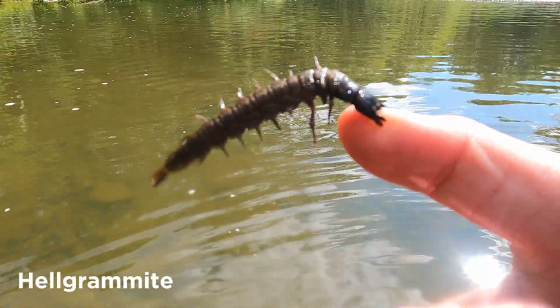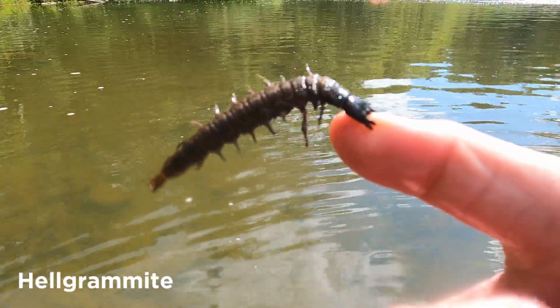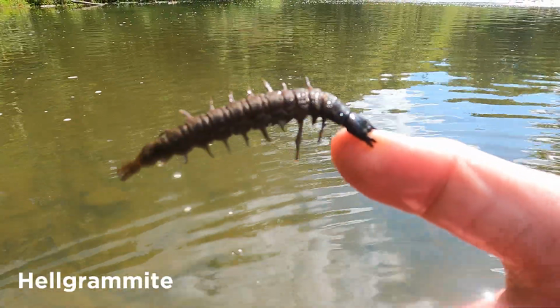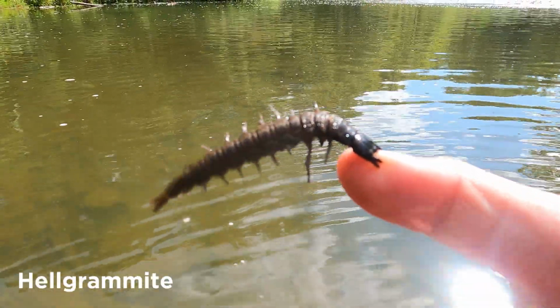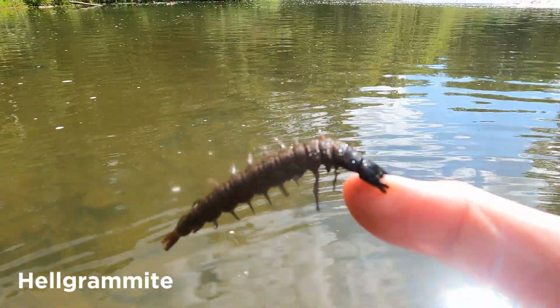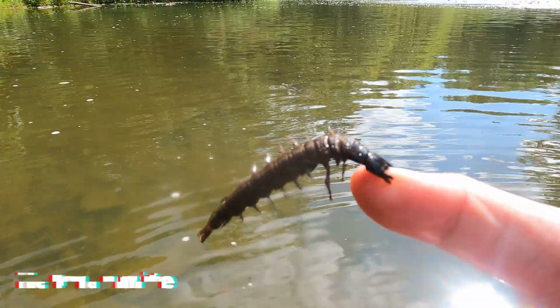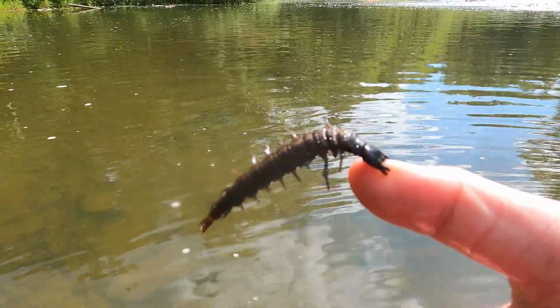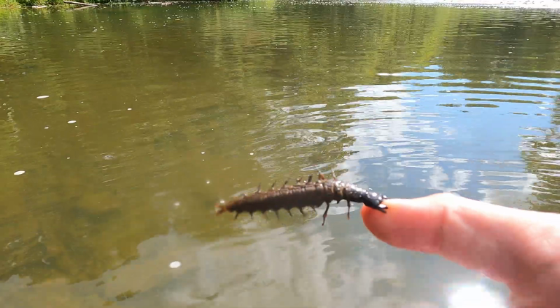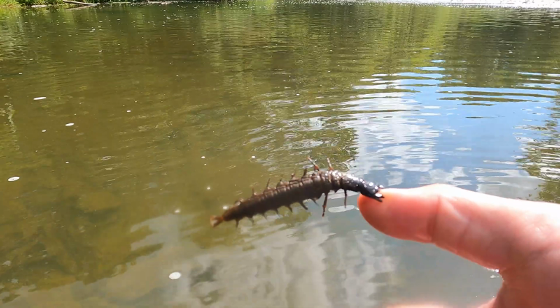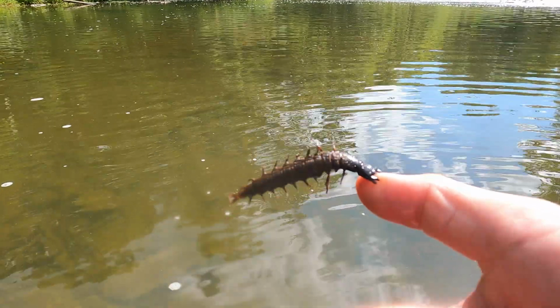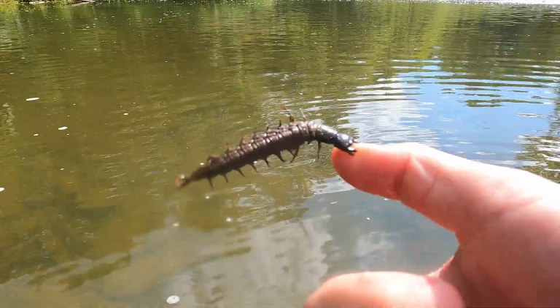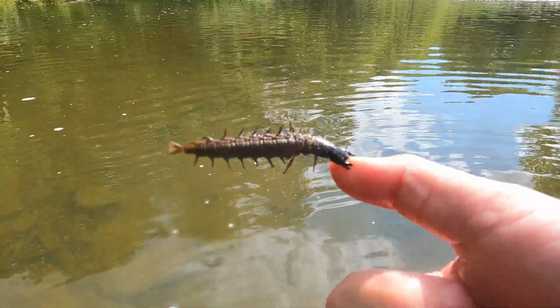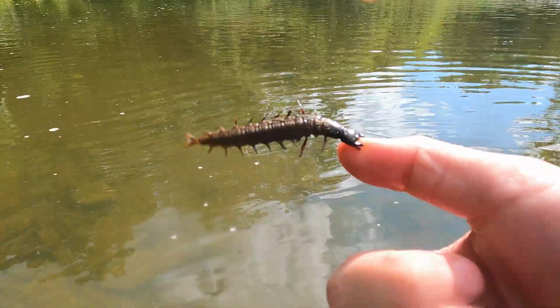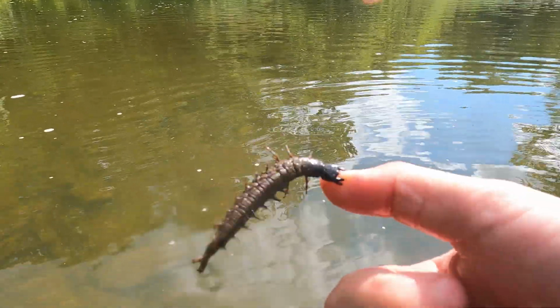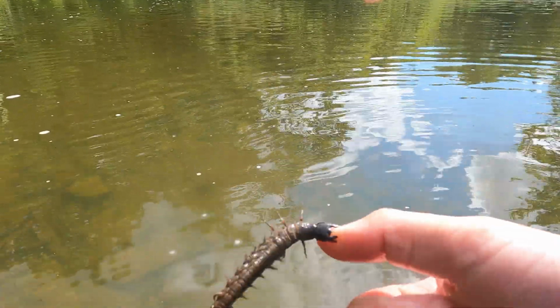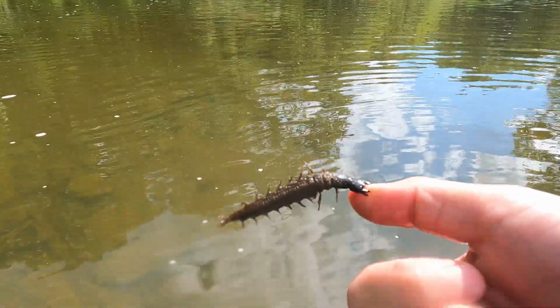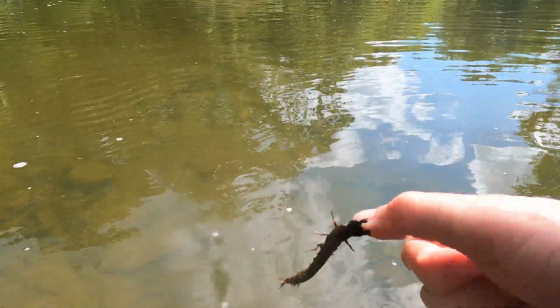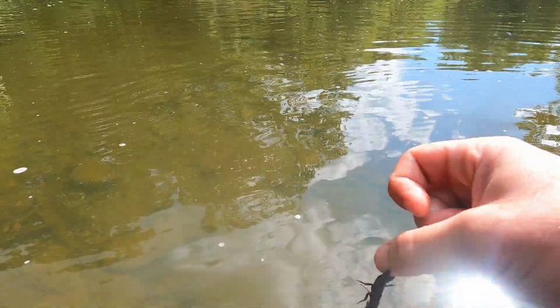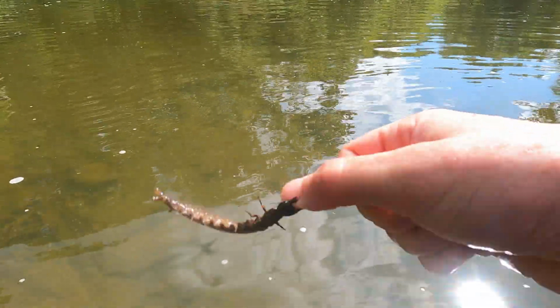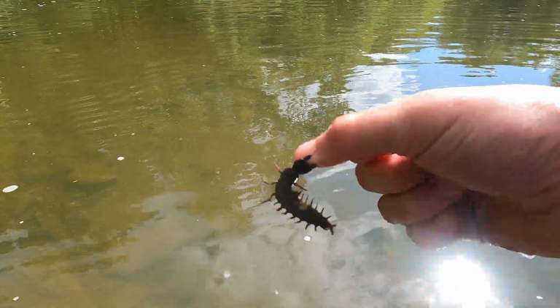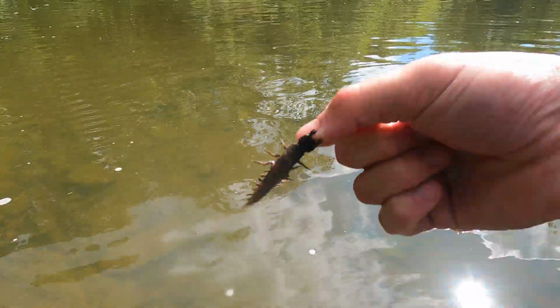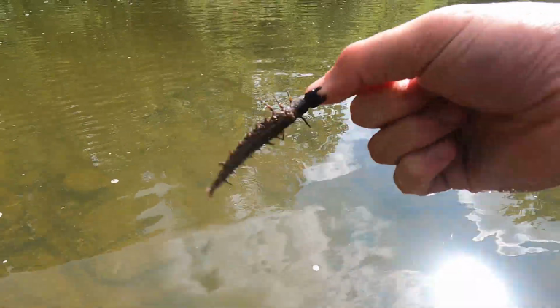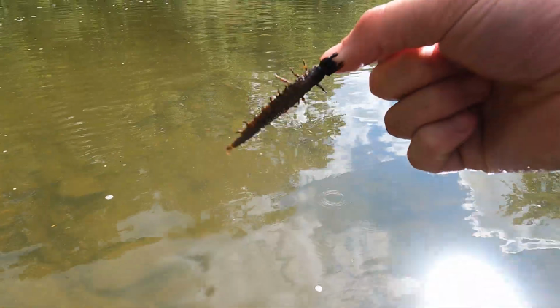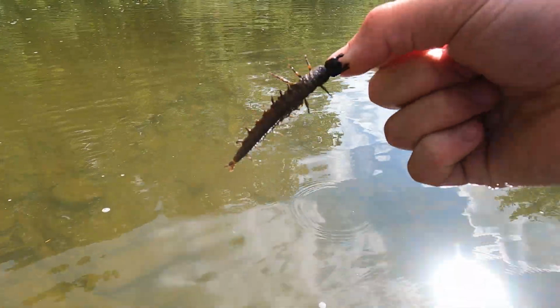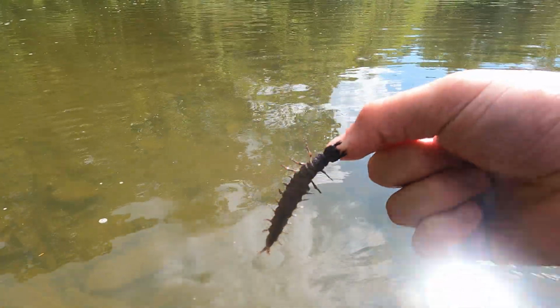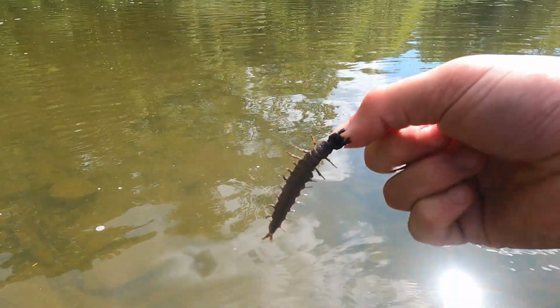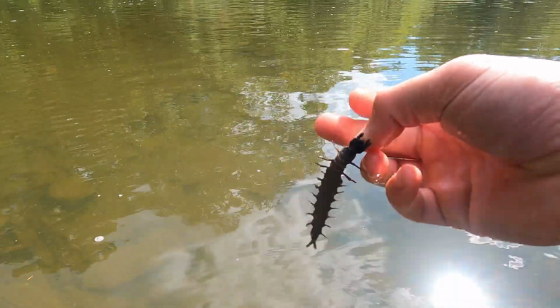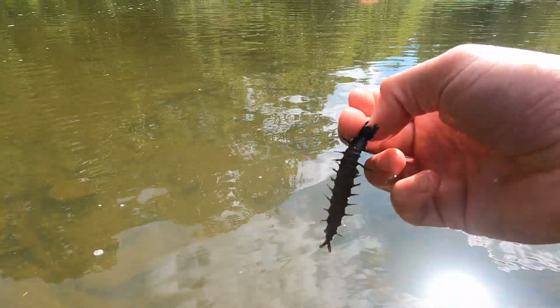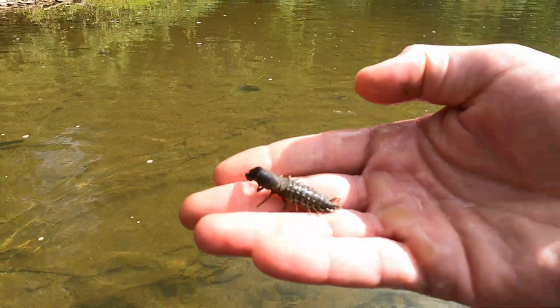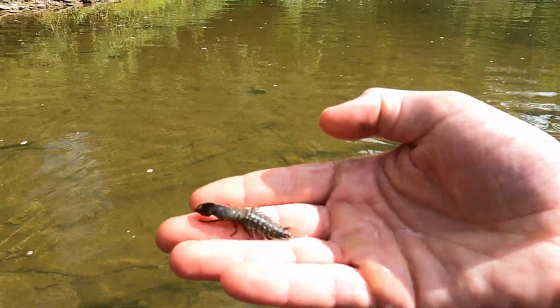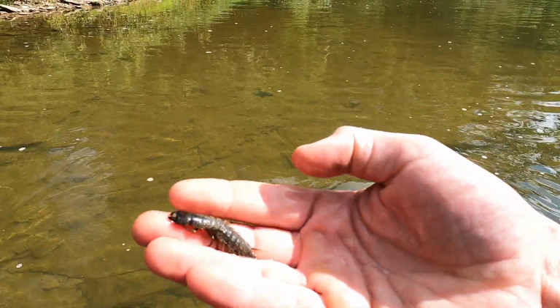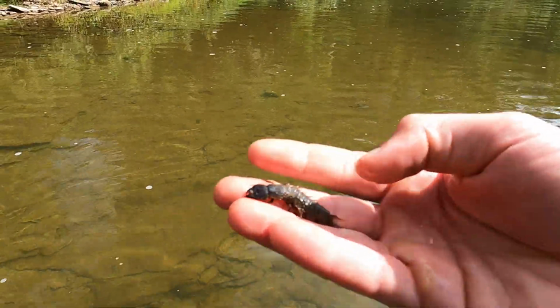Whoa, helgramite! Oh, he's biting me. Helgramites are aquatic larval macroinvertebrates that grow up to be a dobsonfly. This helgramite was extra friendly.